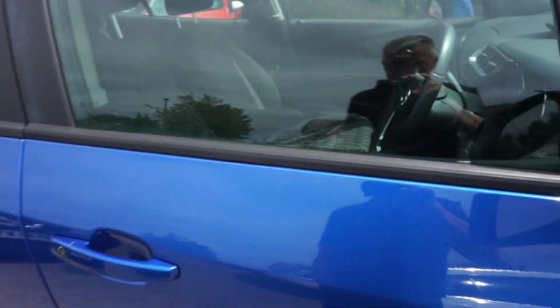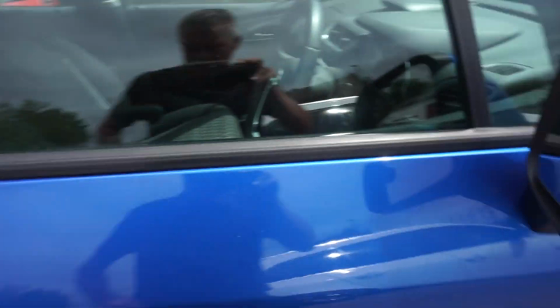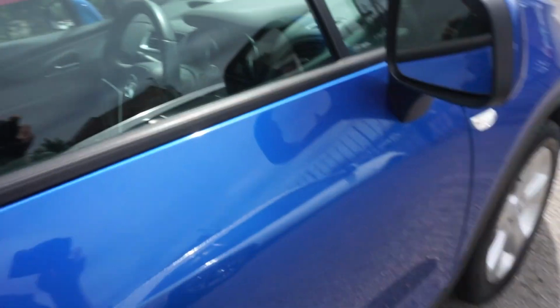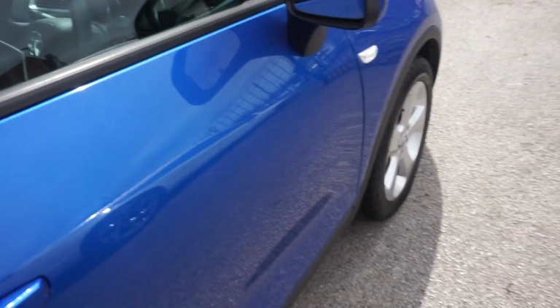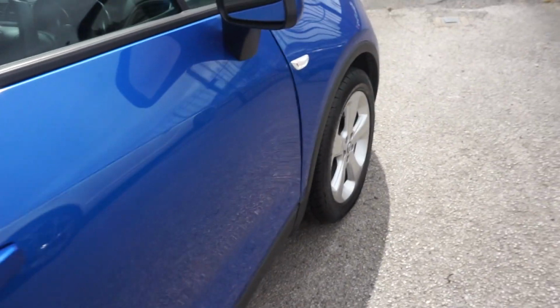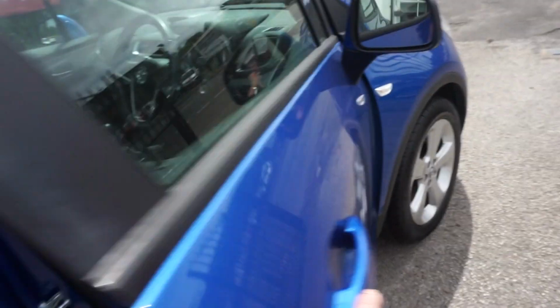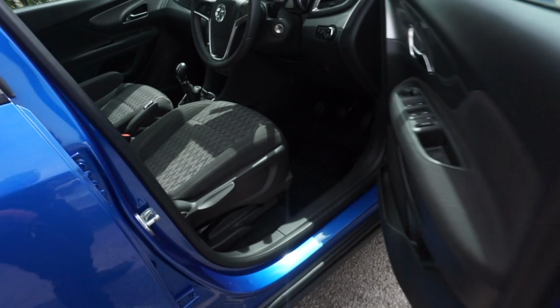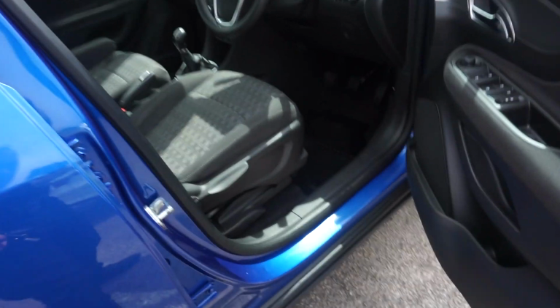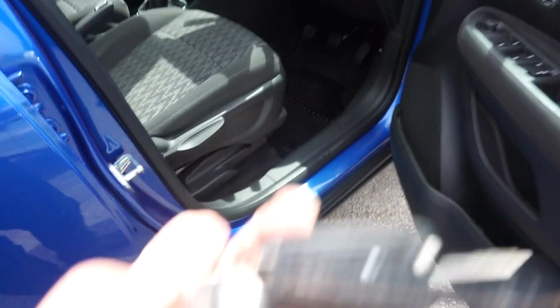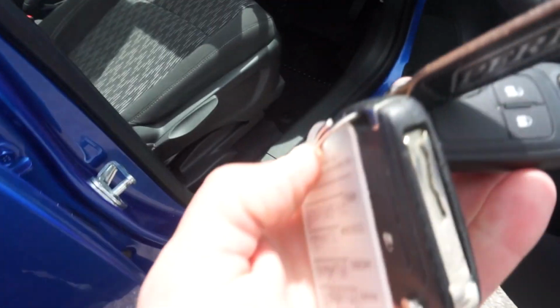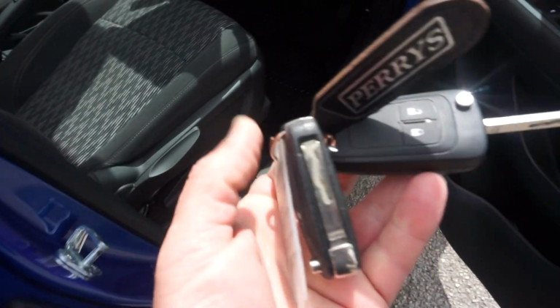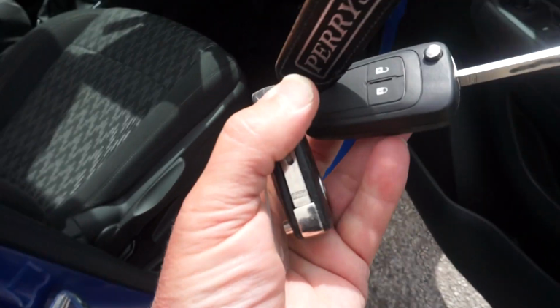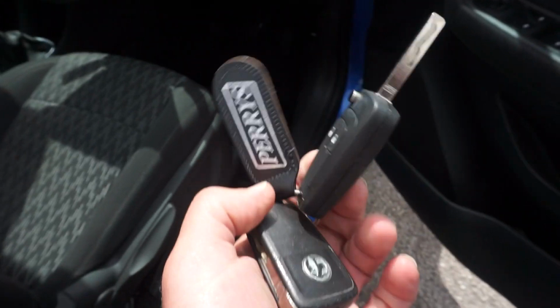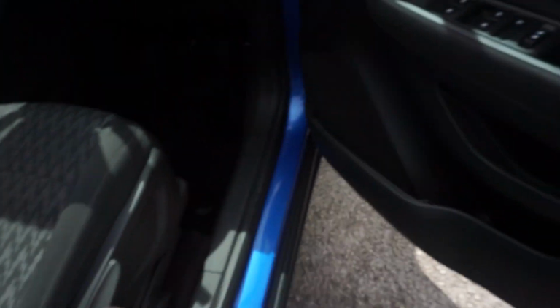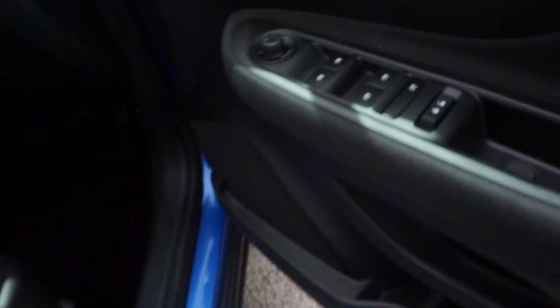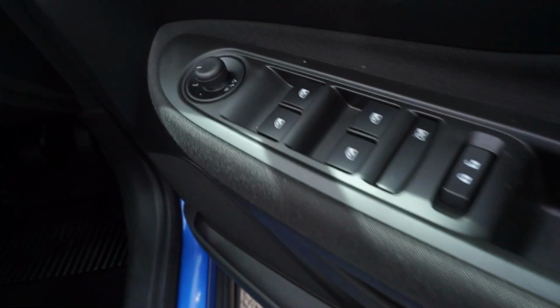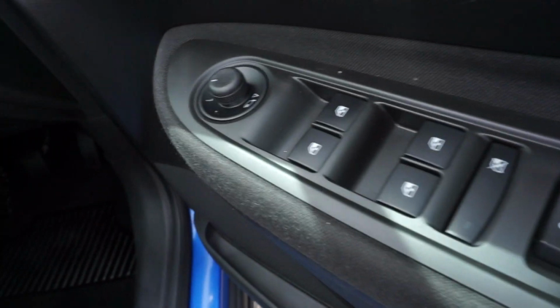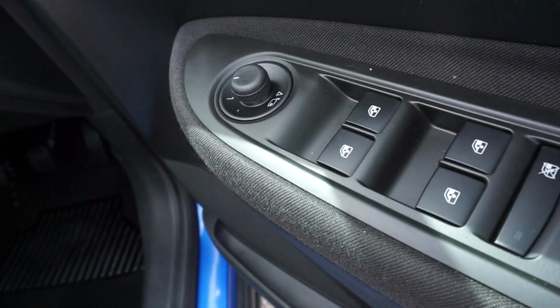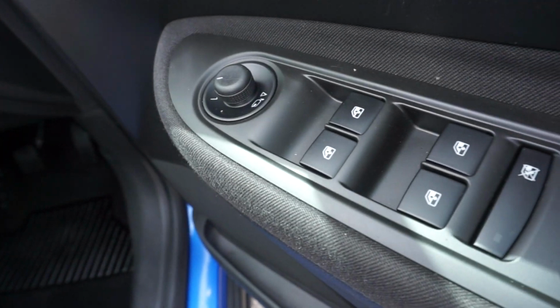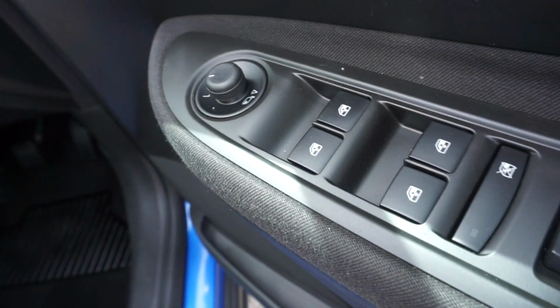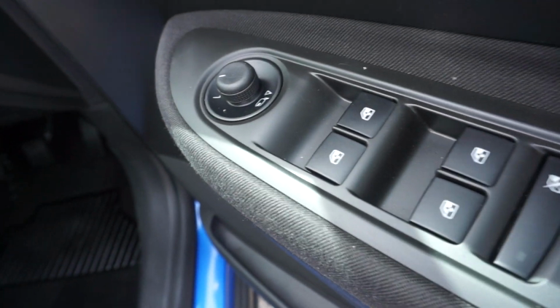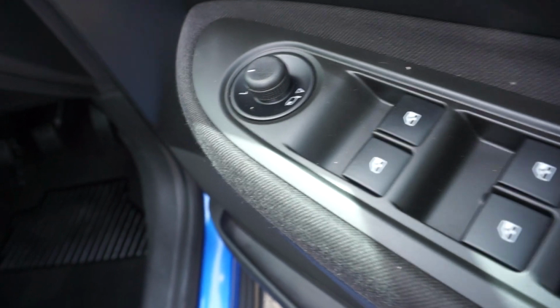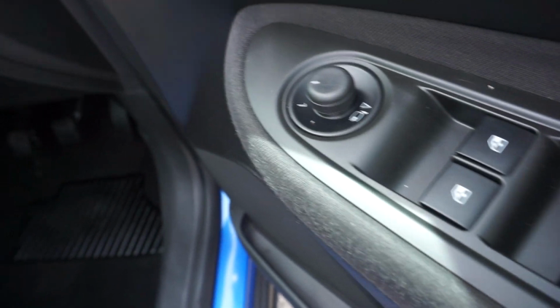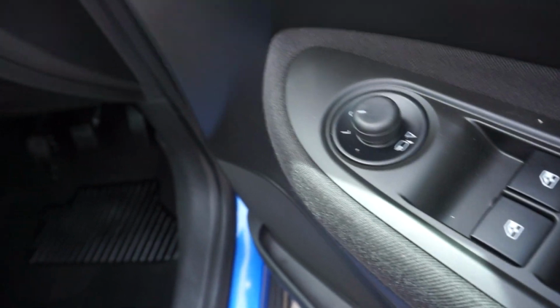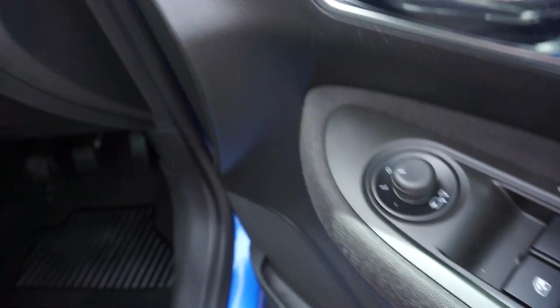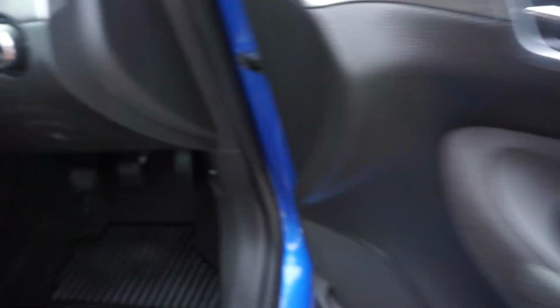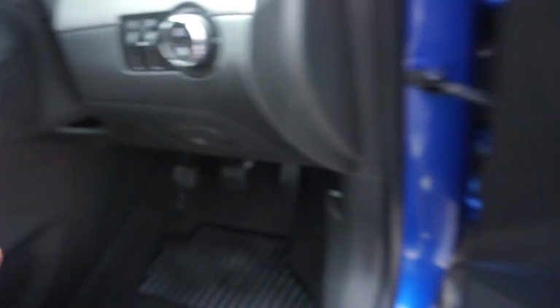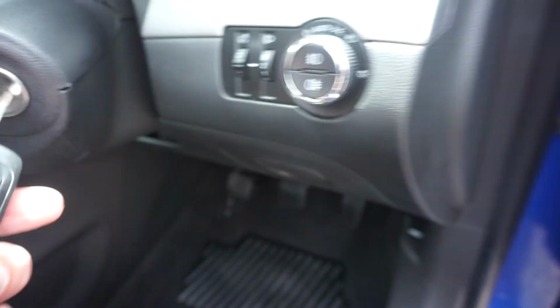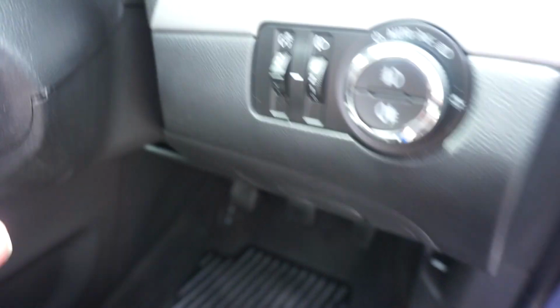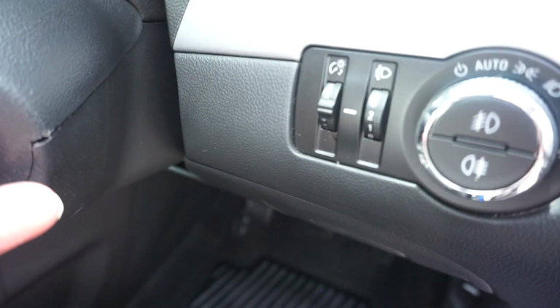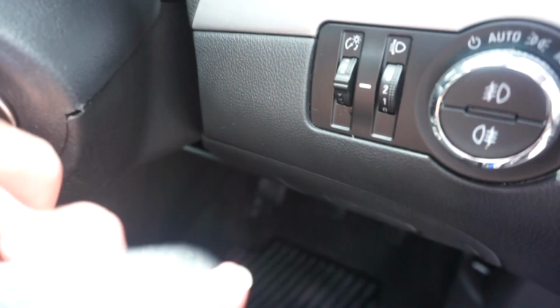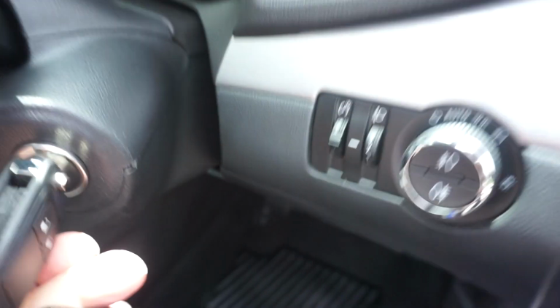I'll just jump in the car. Now there's two keys — there they are. We've got electric windows and power mirrors, and automatic lights.